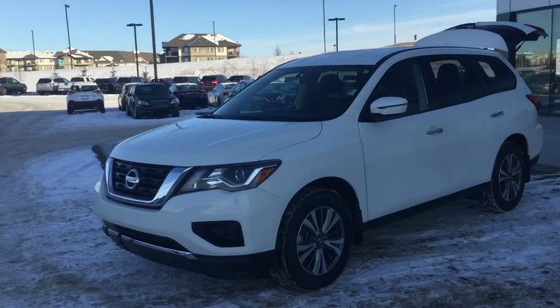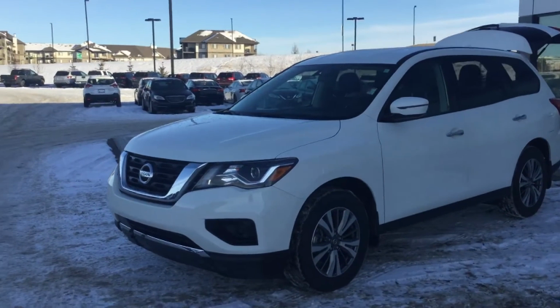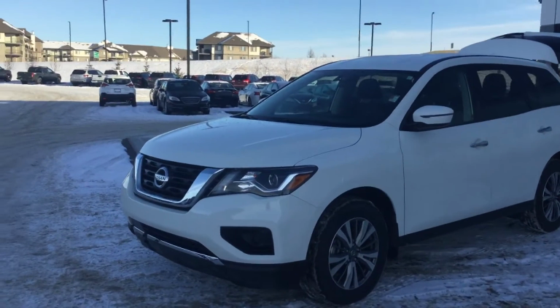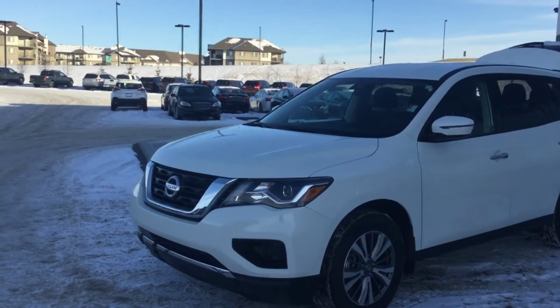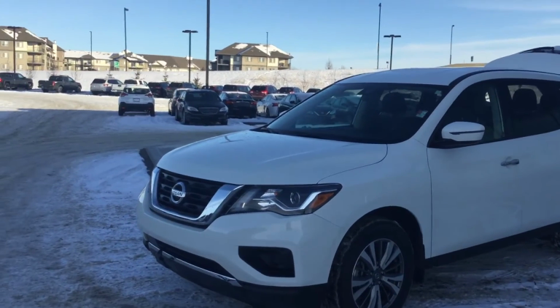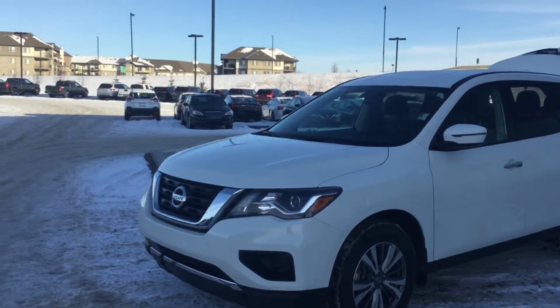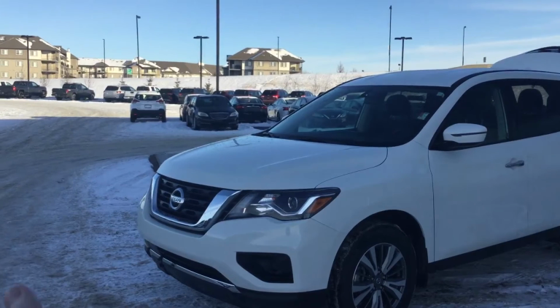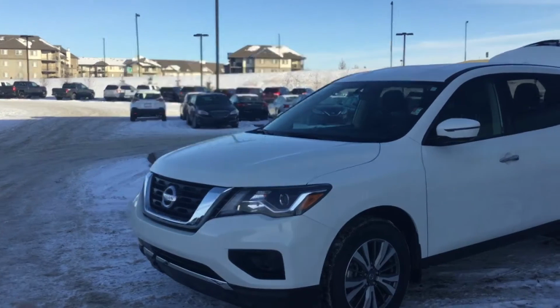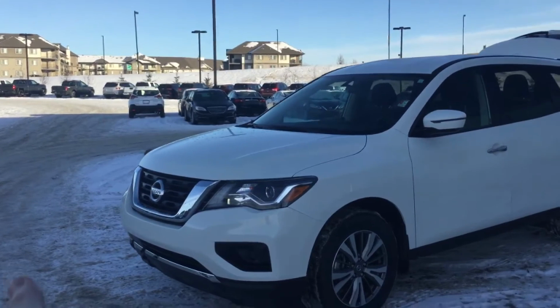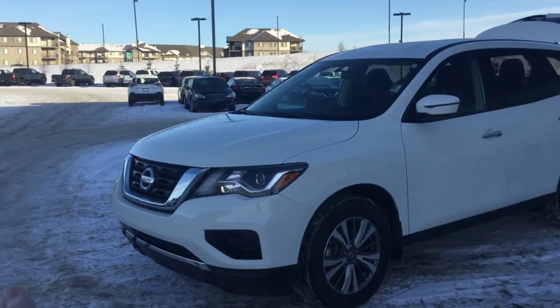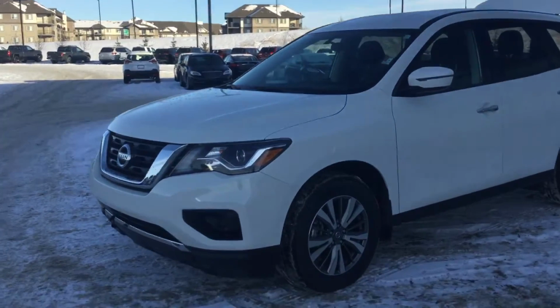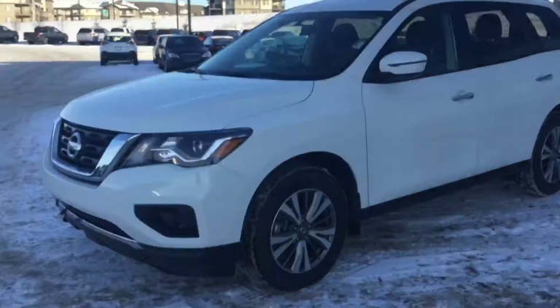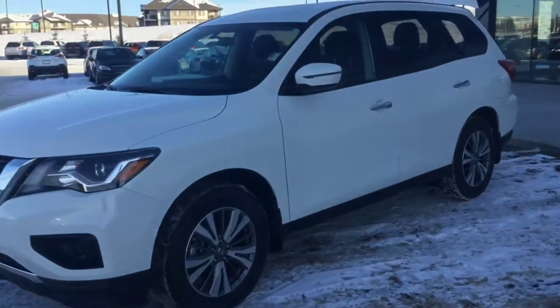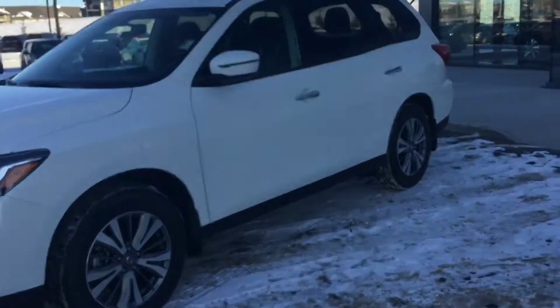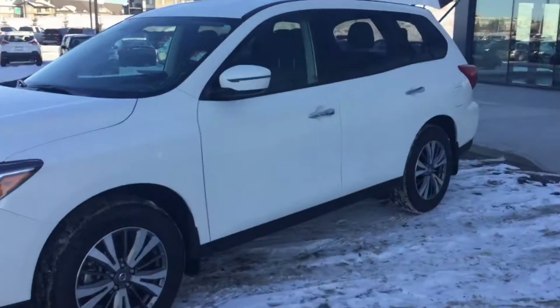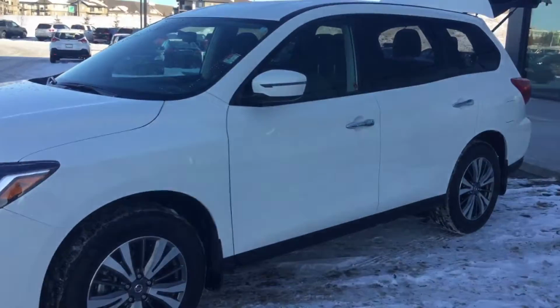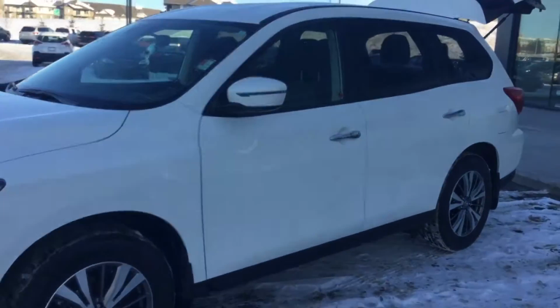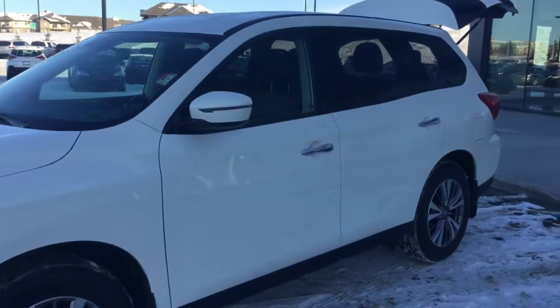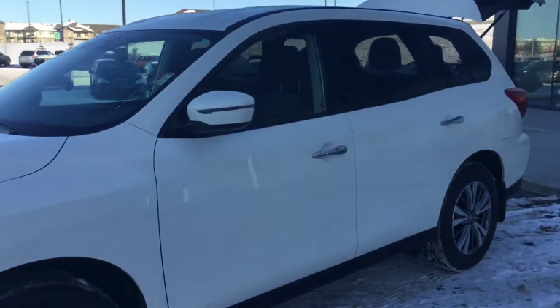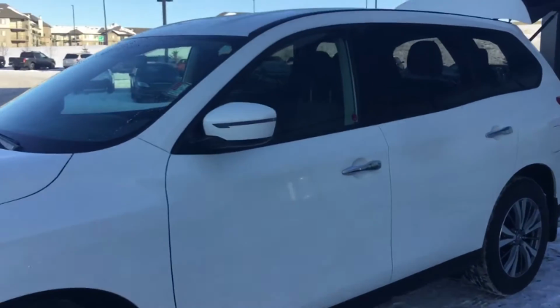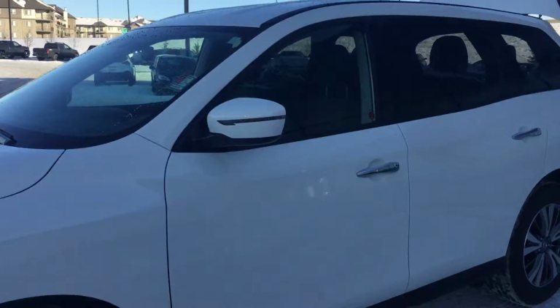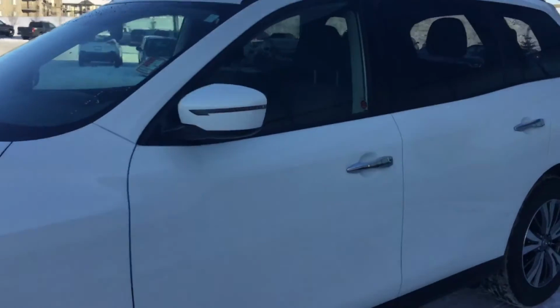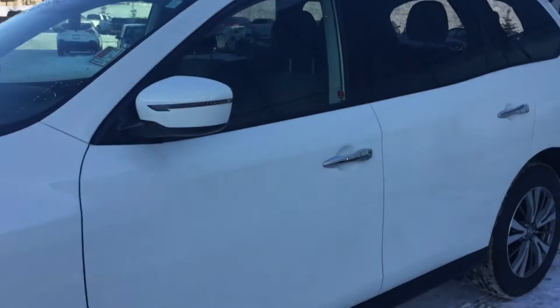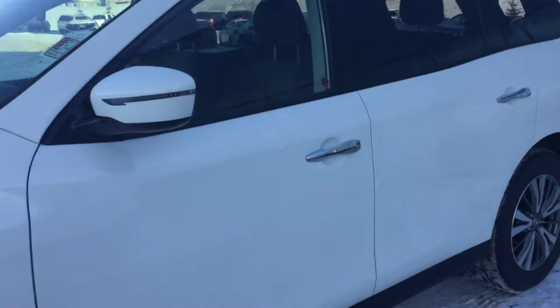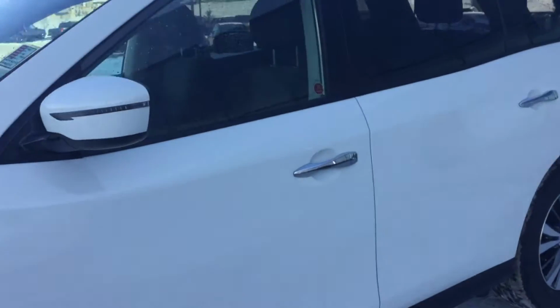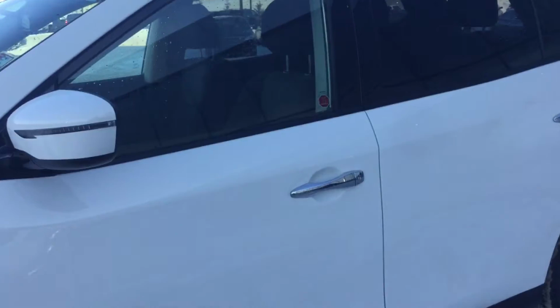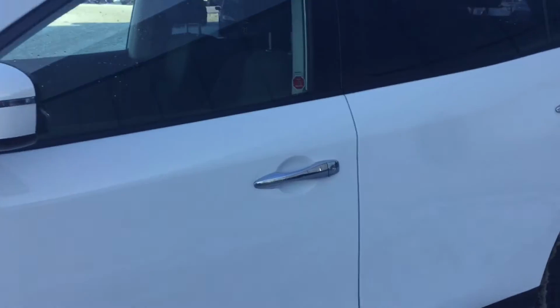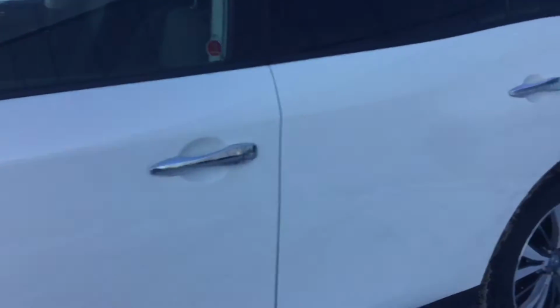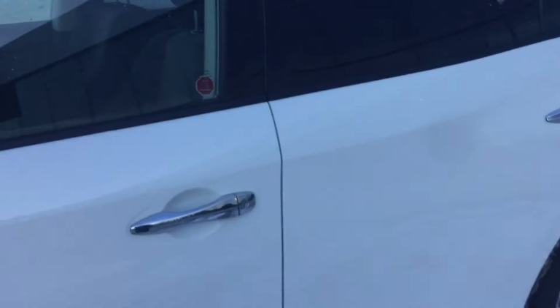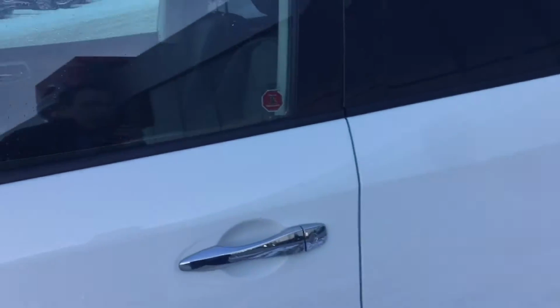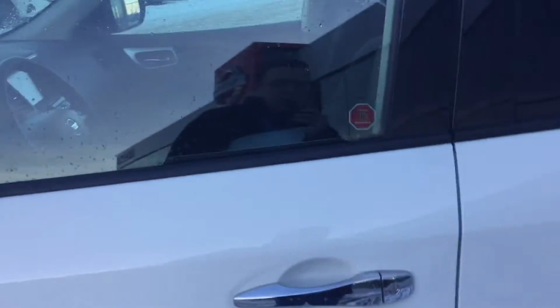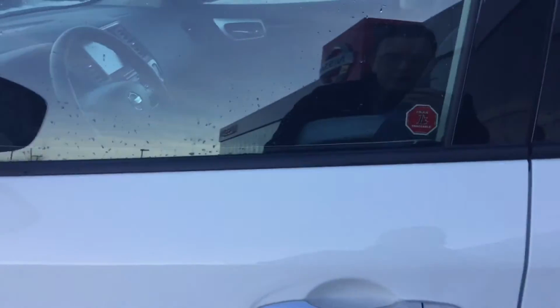So with your 2019 Pathfinder S, you do have the emergency brake system. If someone stops in front of you and you don't have a quick enough response time, that vehicle will apply the brakes.